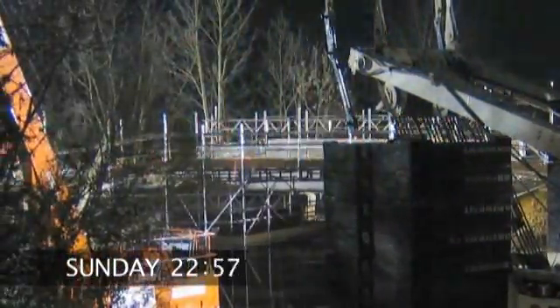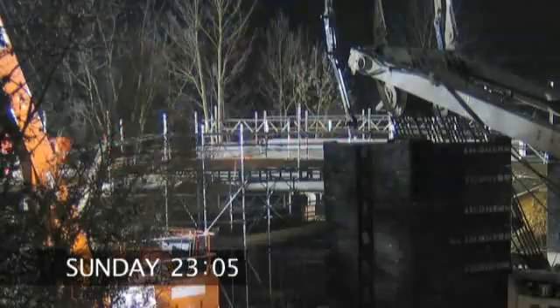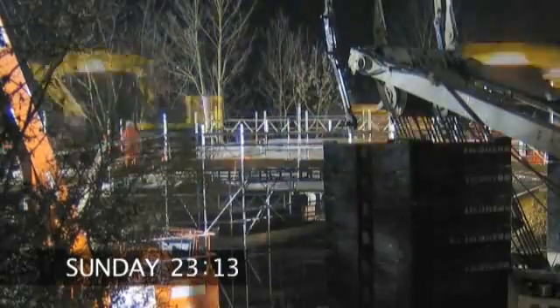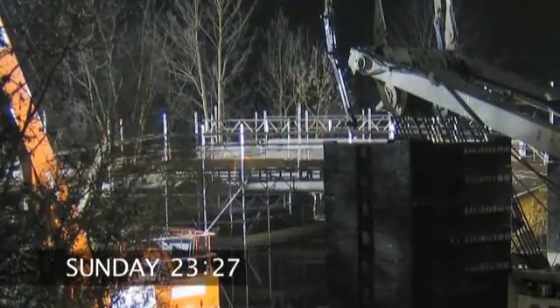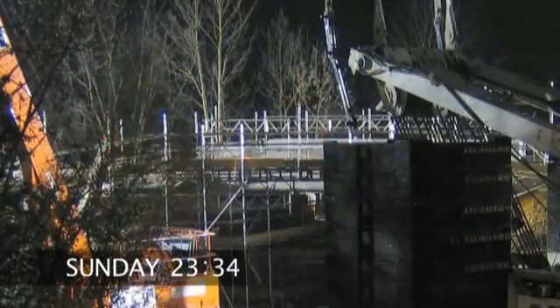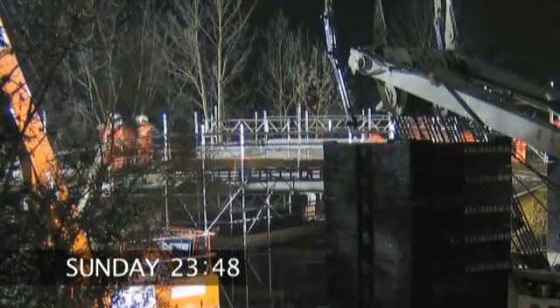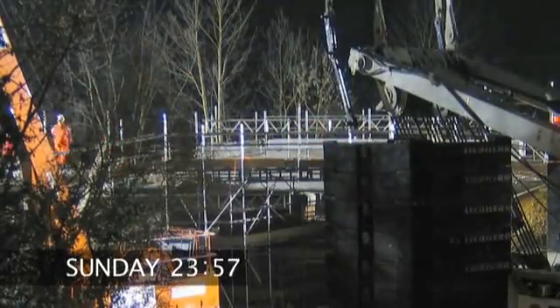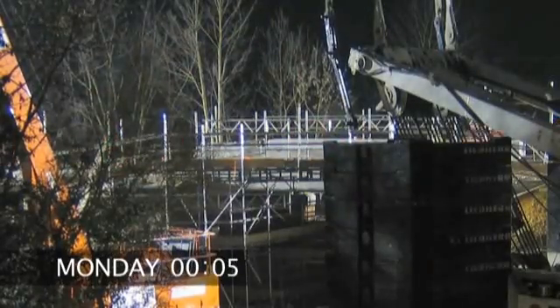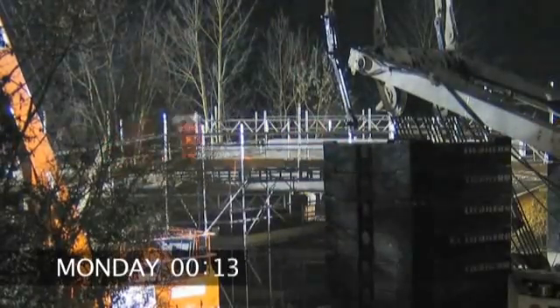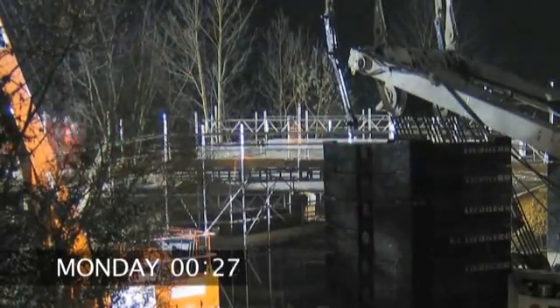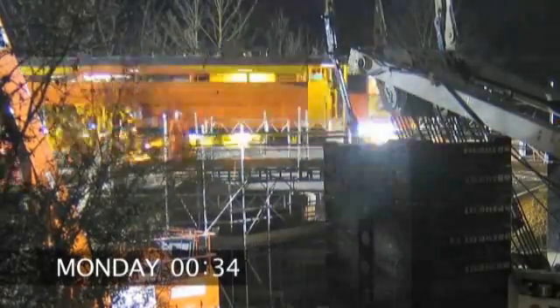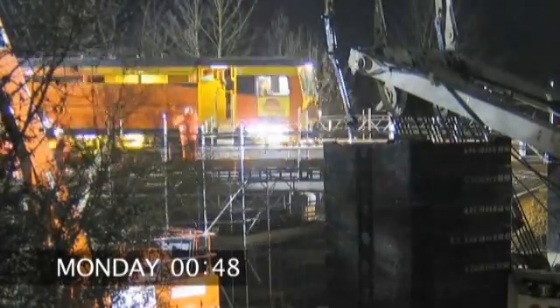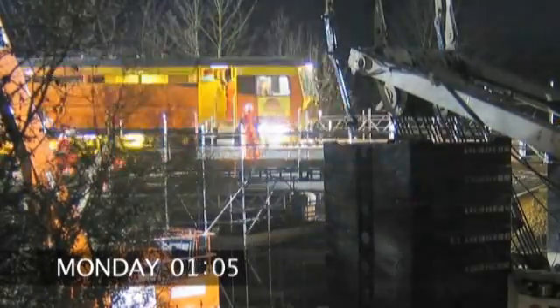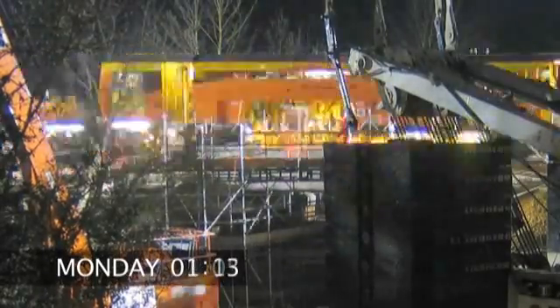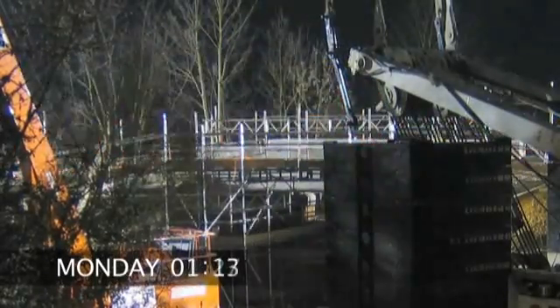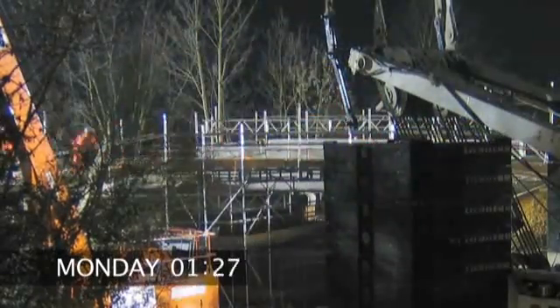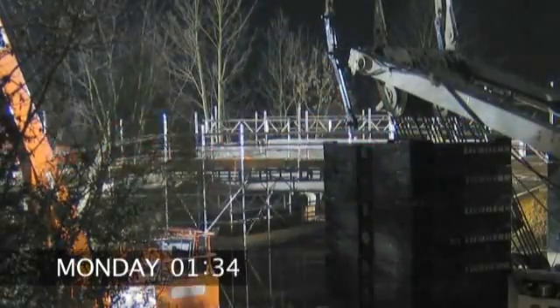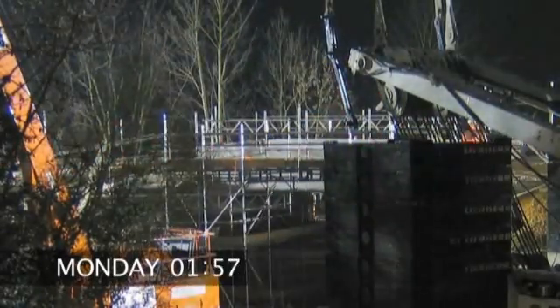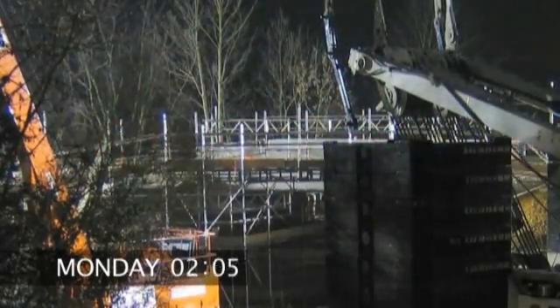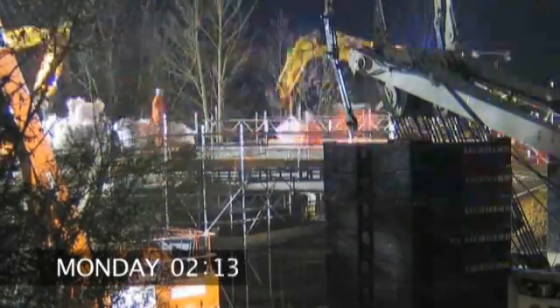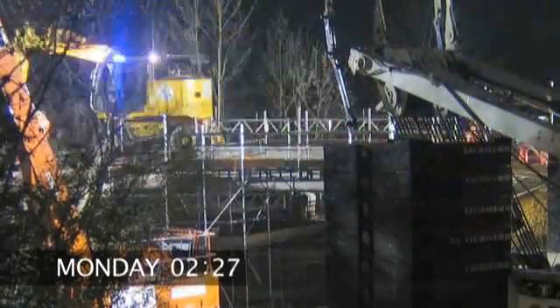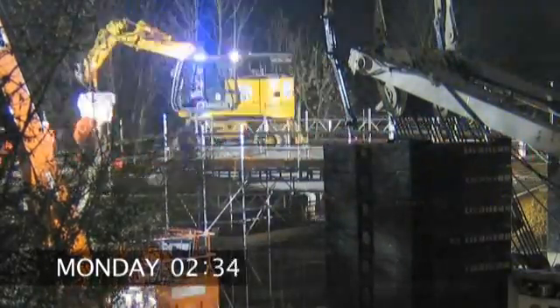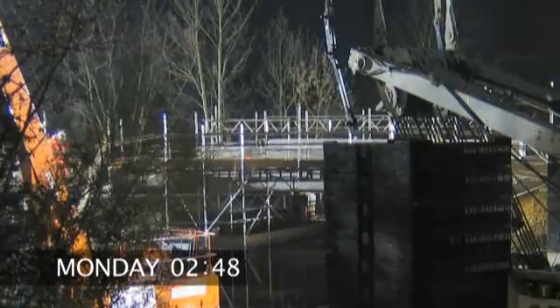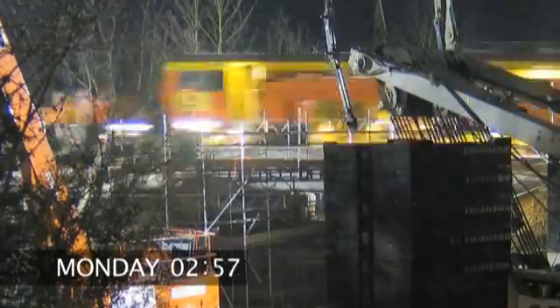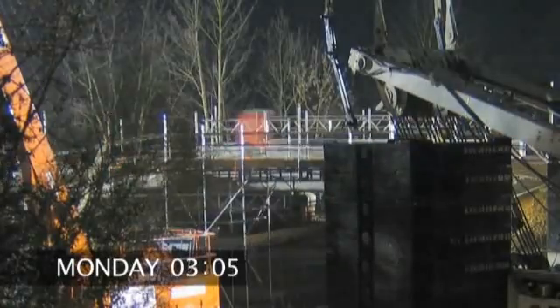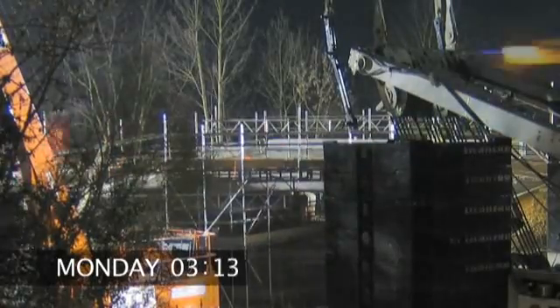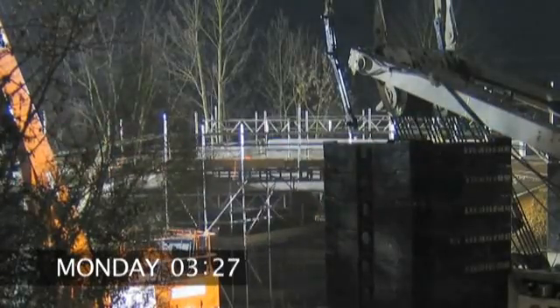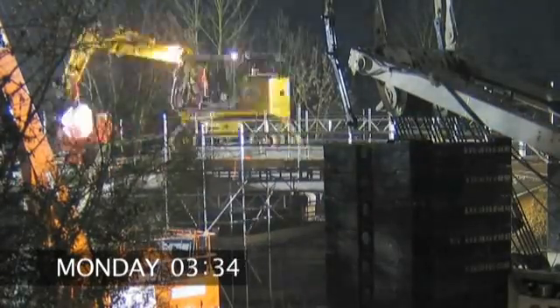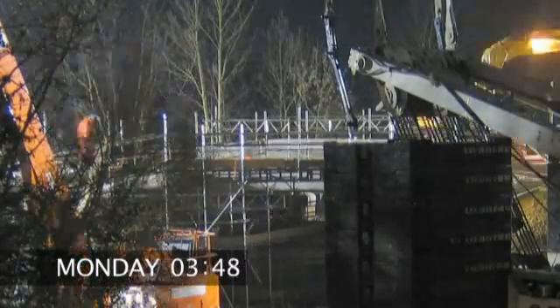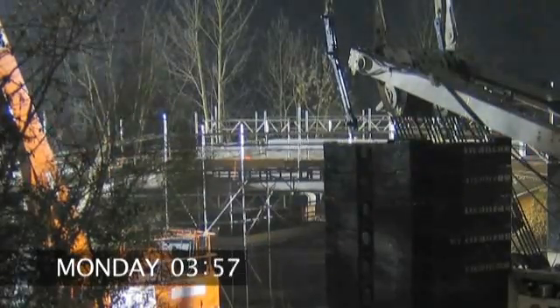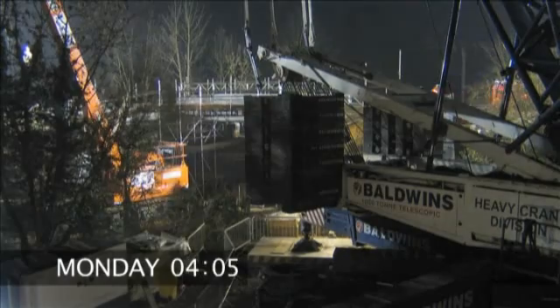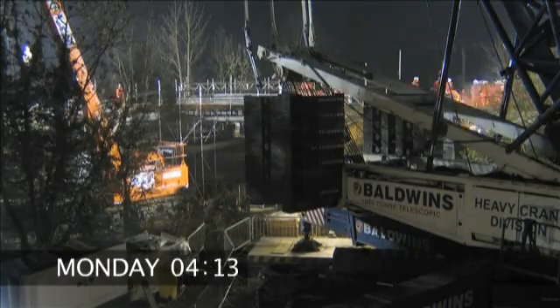The new bridge structure will allow trains to travel at a higher speed and is part of the targeted work to reduce journey times between London and Birmingham.